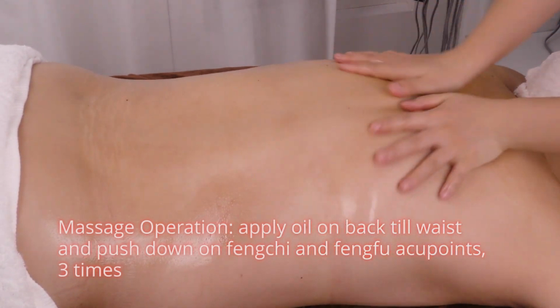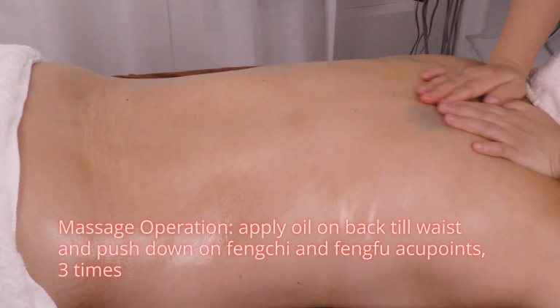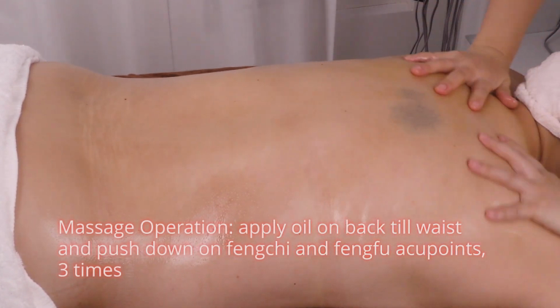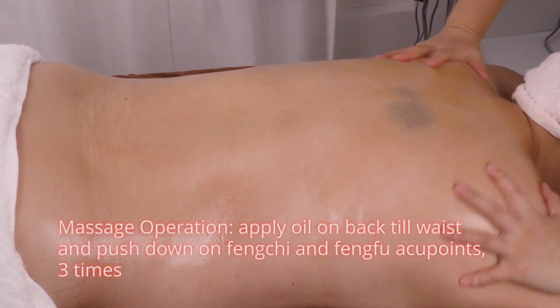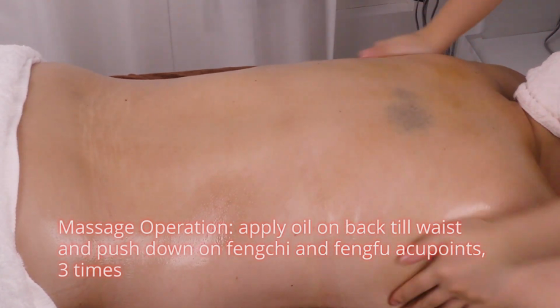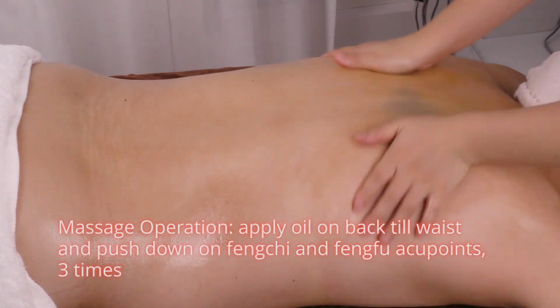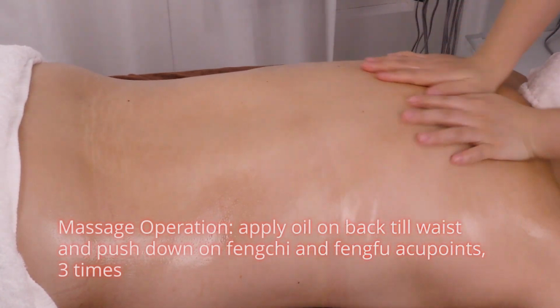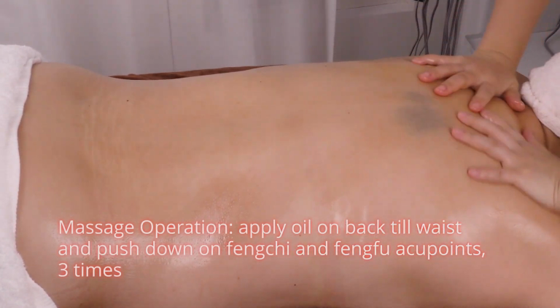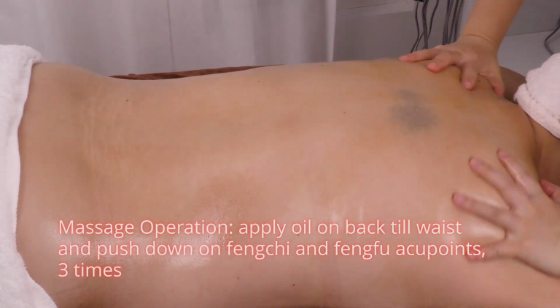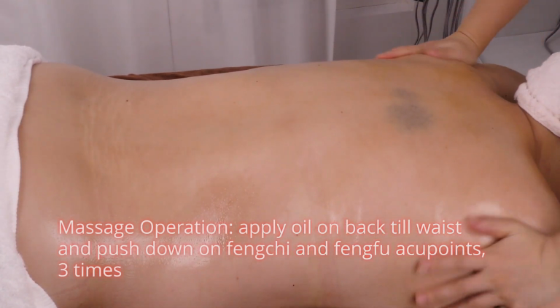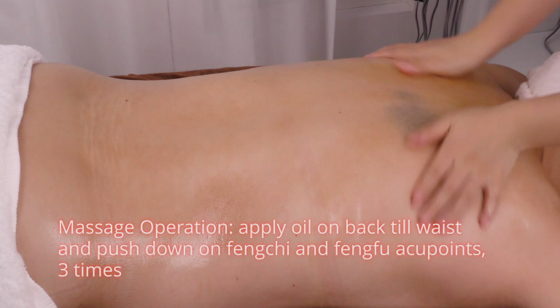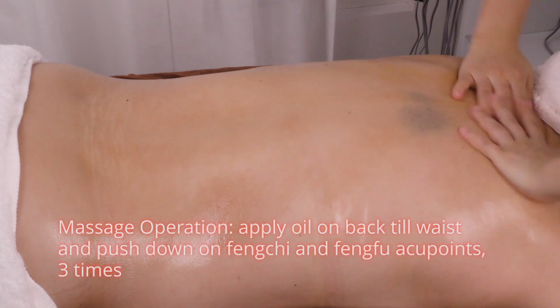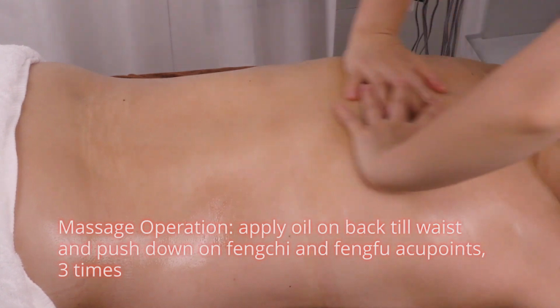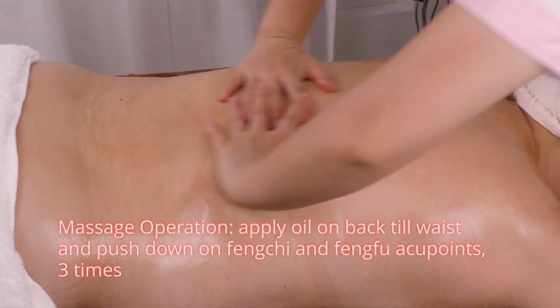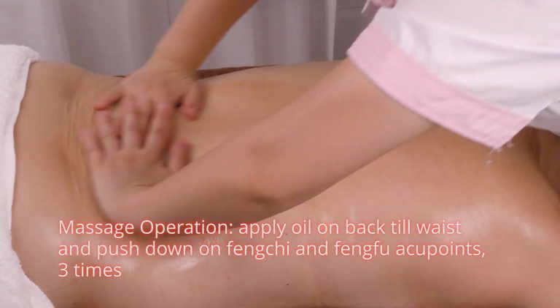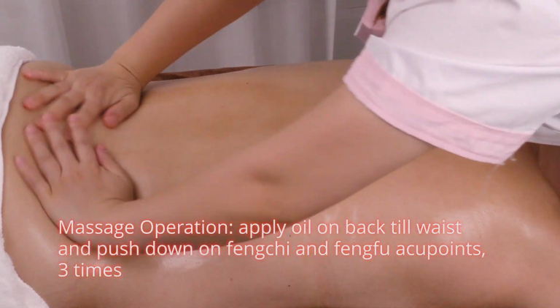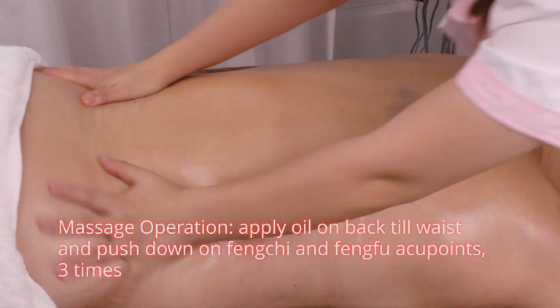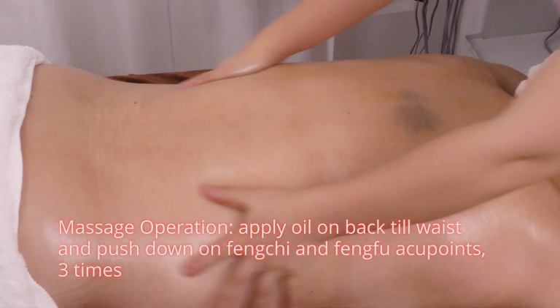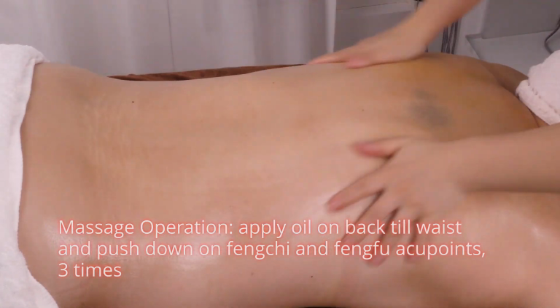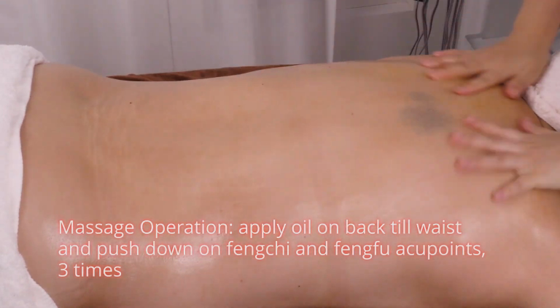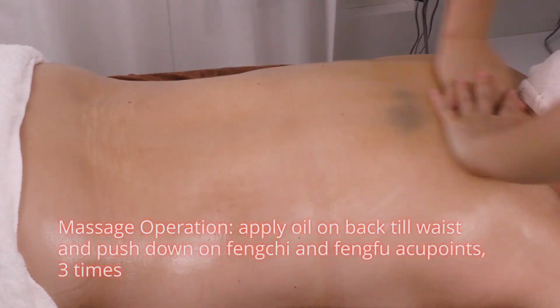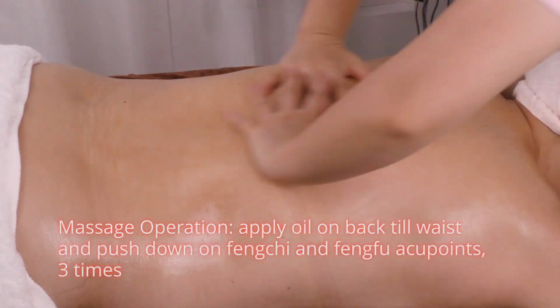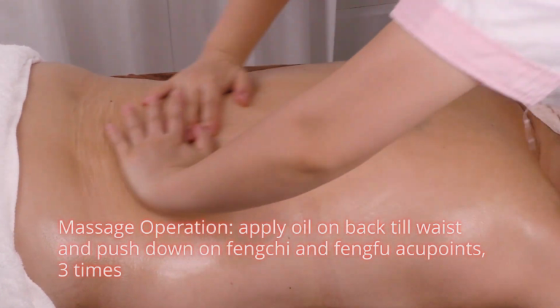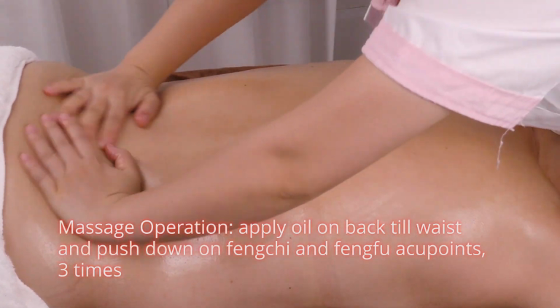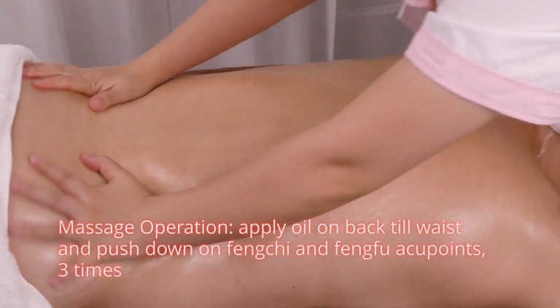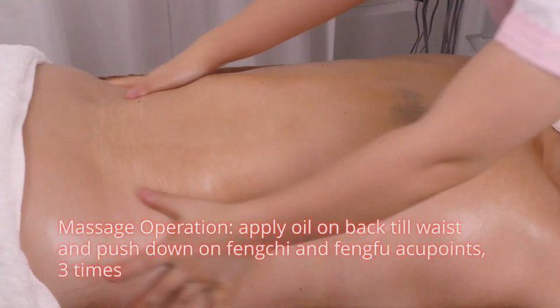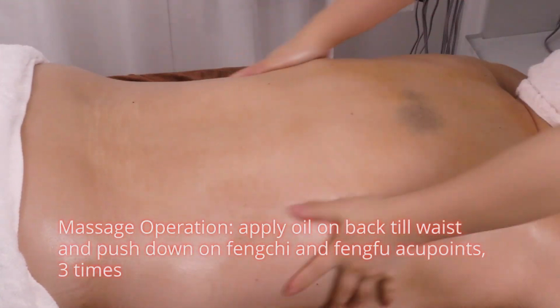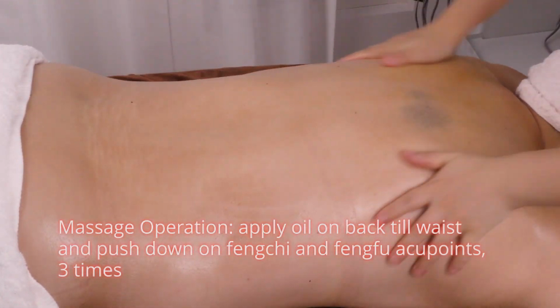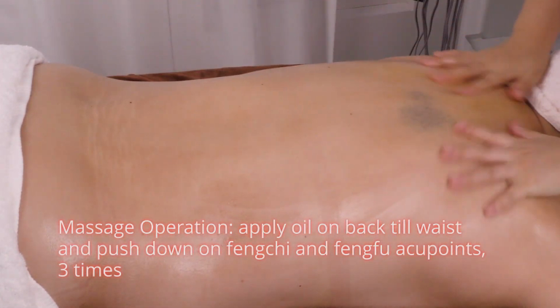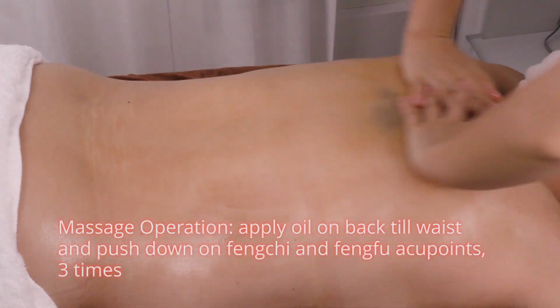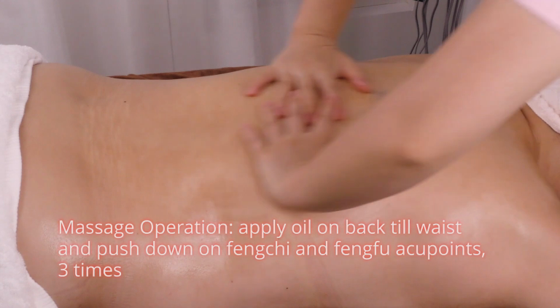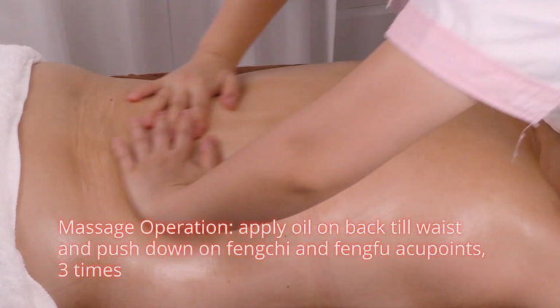Massage operation. Apply oil on the back to the waist and push down on Feng Qi and Feng Fu acupoints three times.